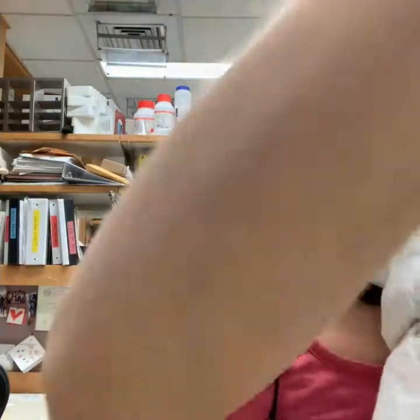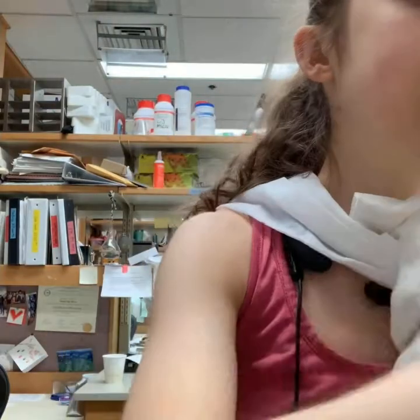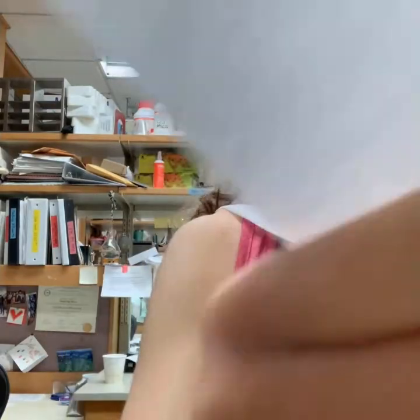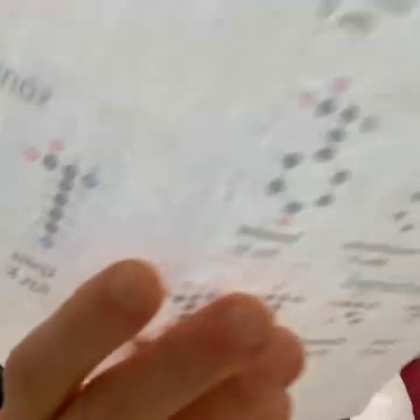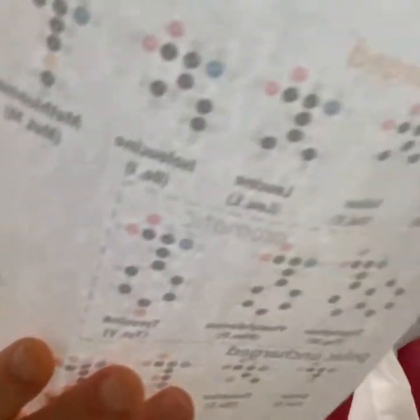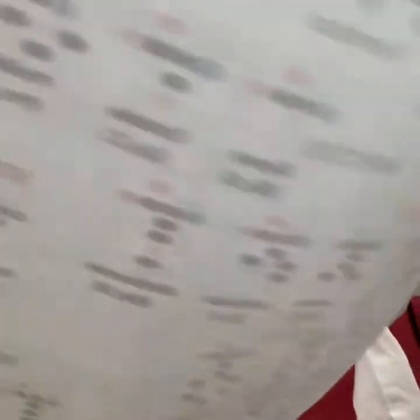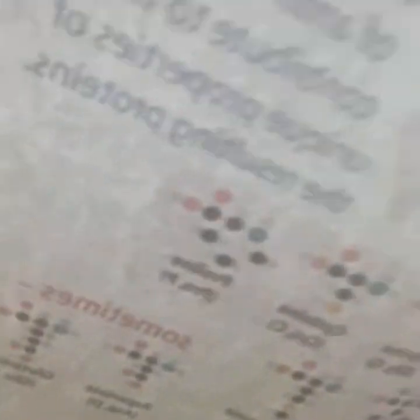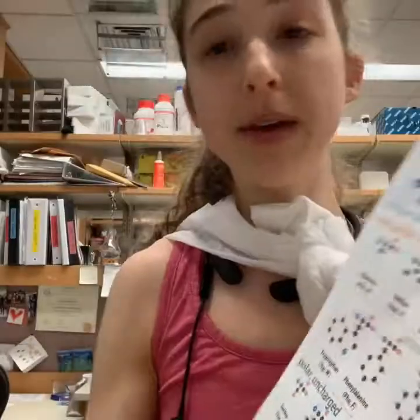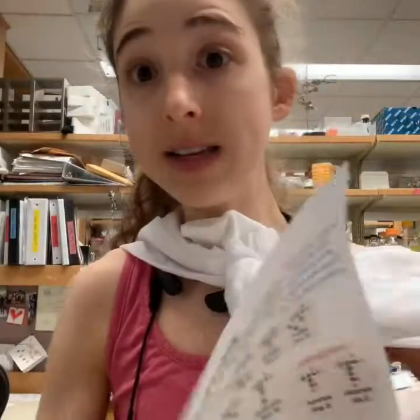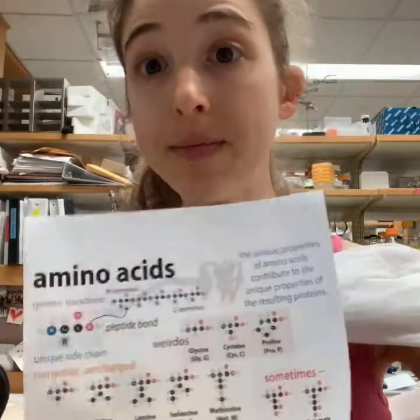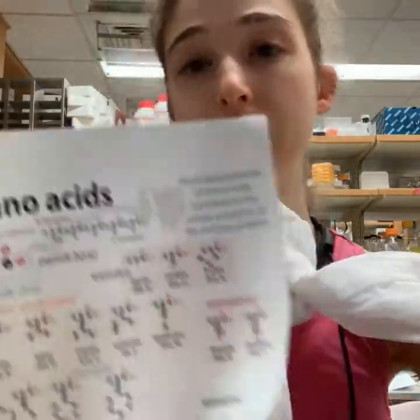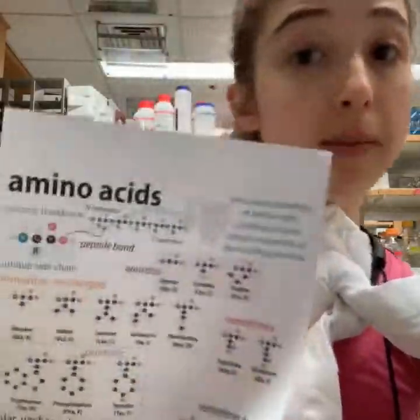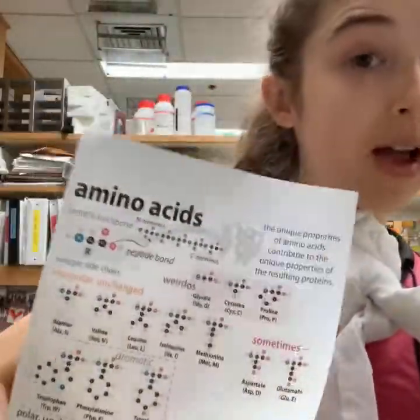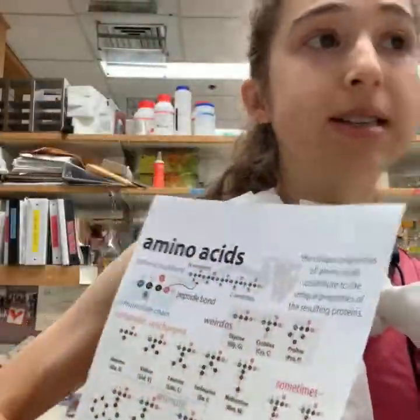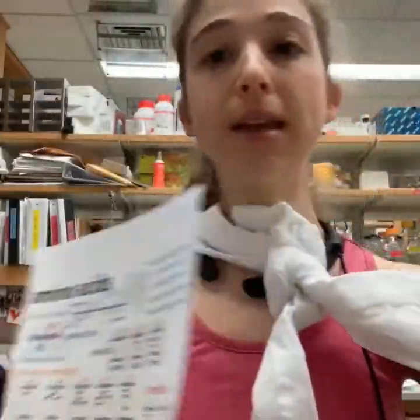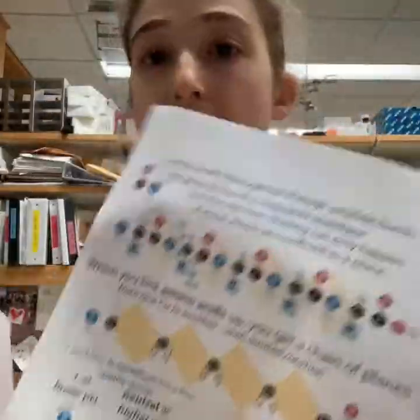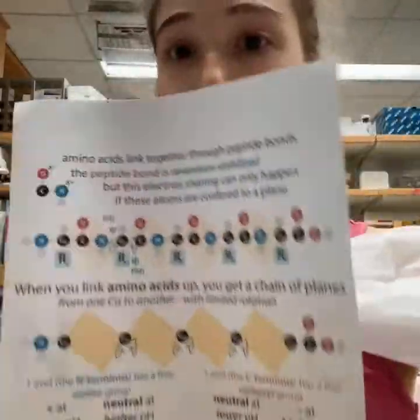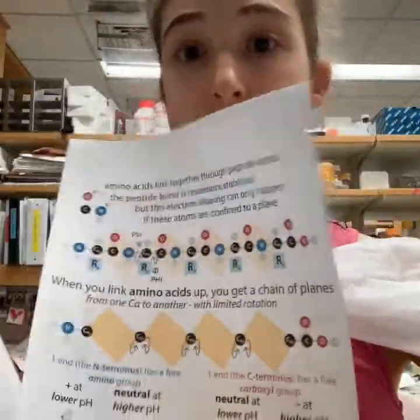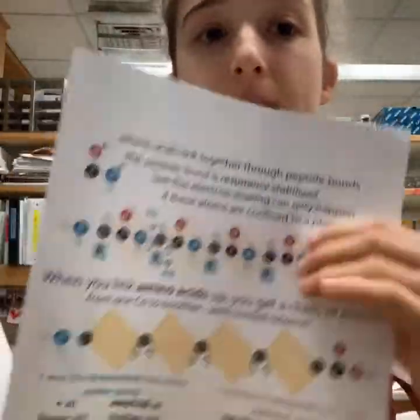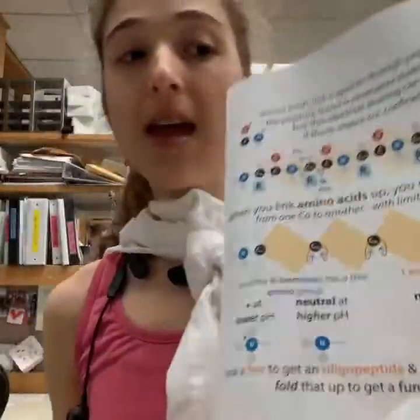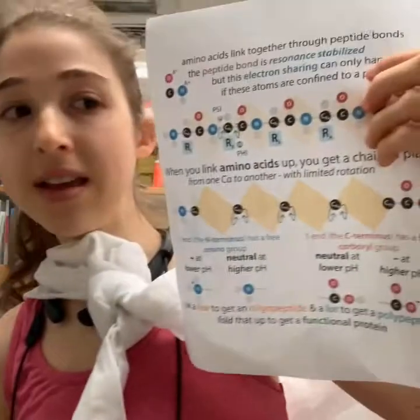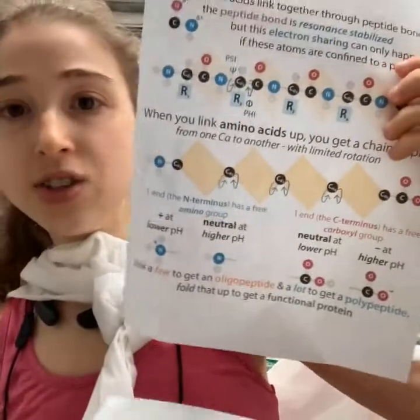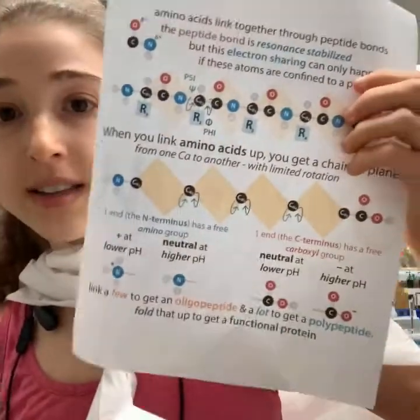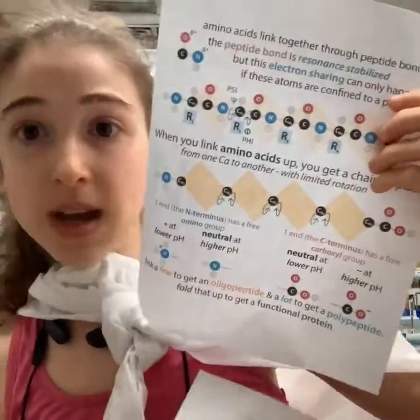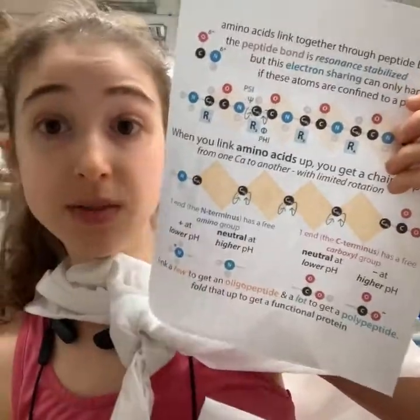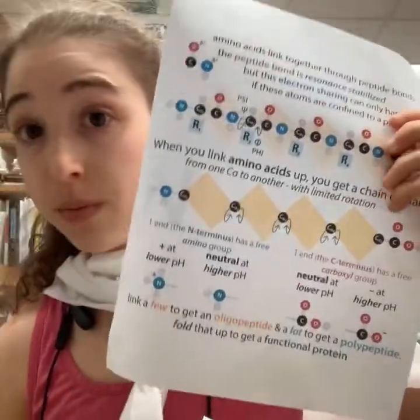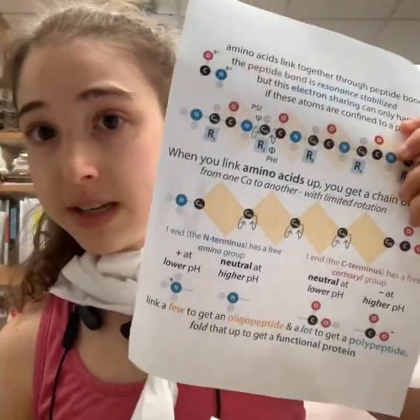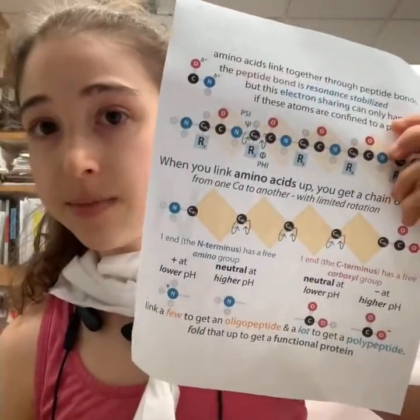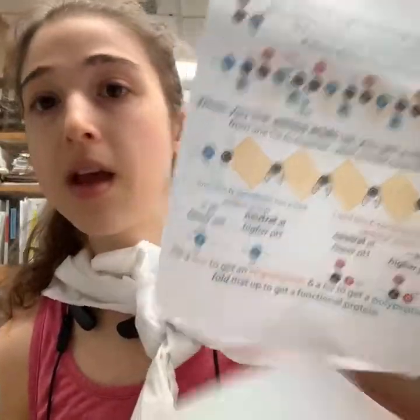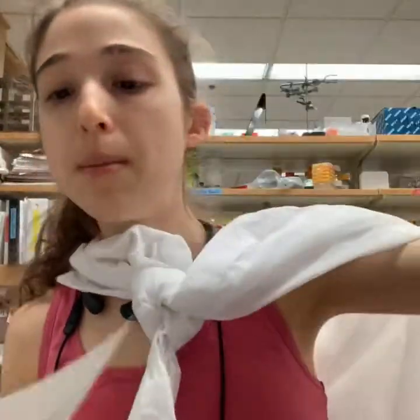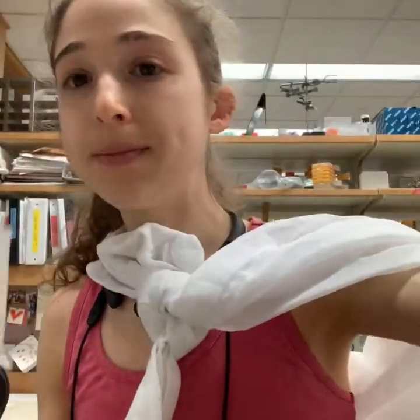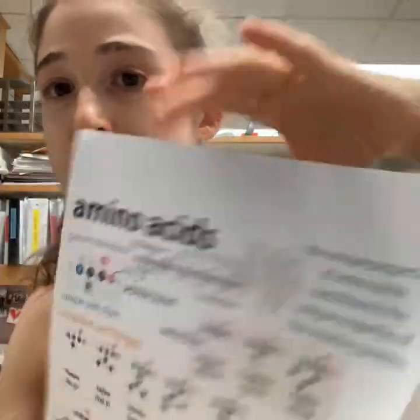Basically, a protein is a long sequence of amino acids. There are 20 common amino acids, they link up in chains, and then these chains fold up into functional proteins.